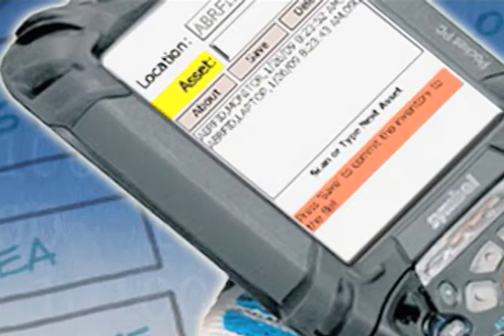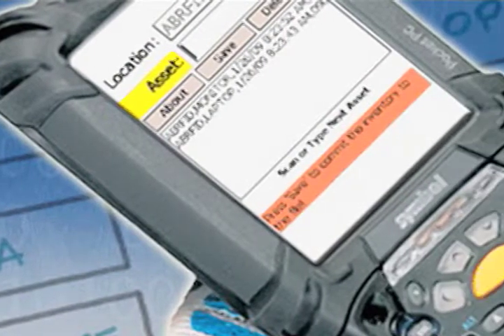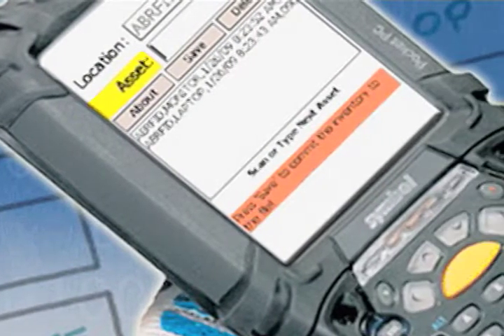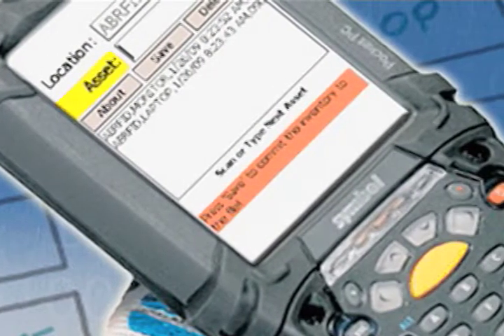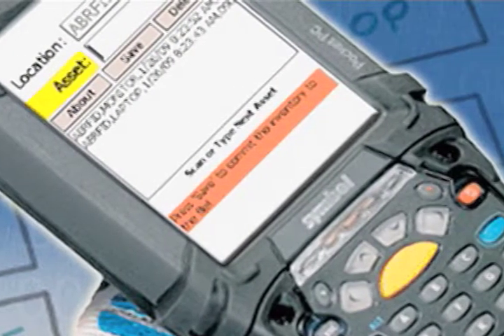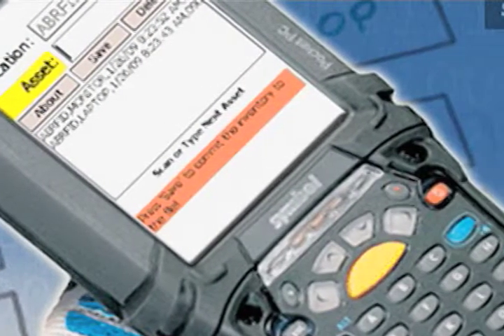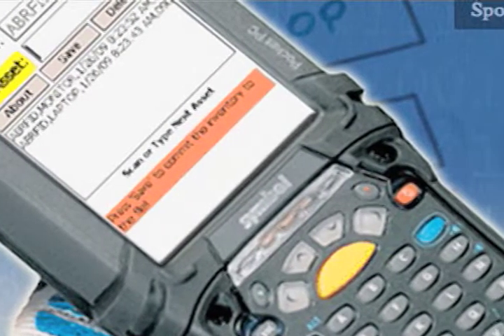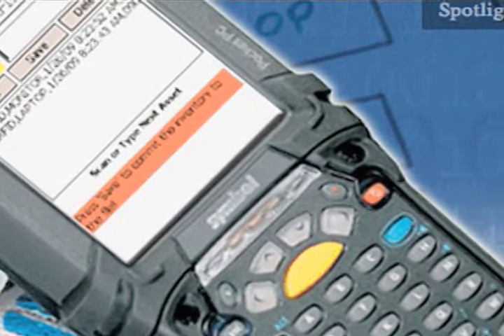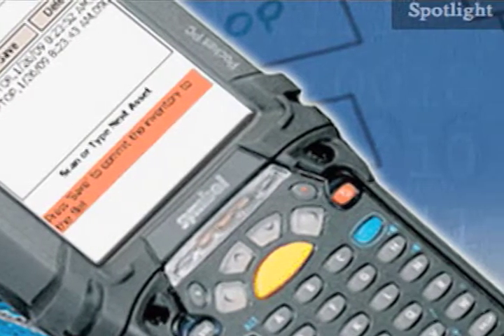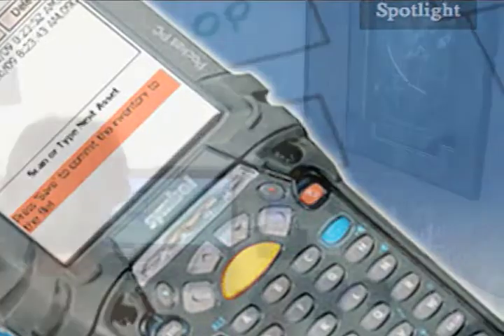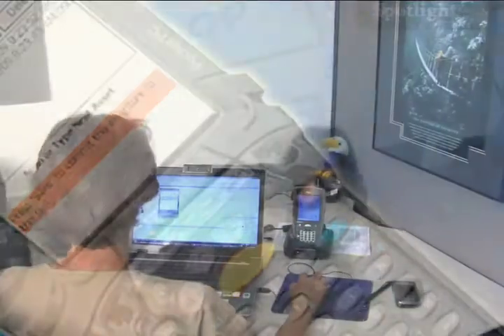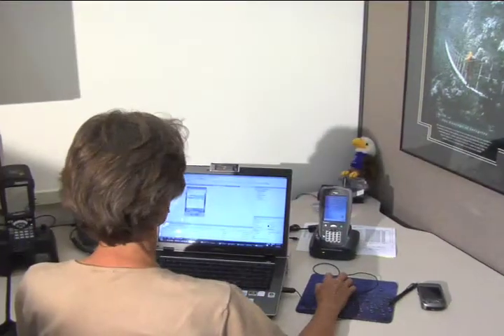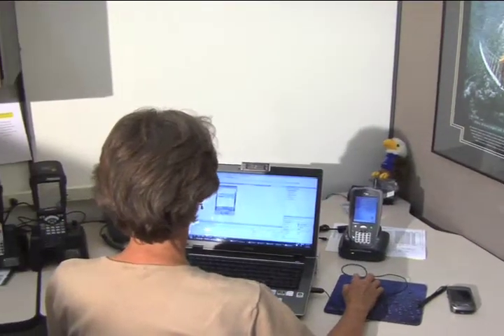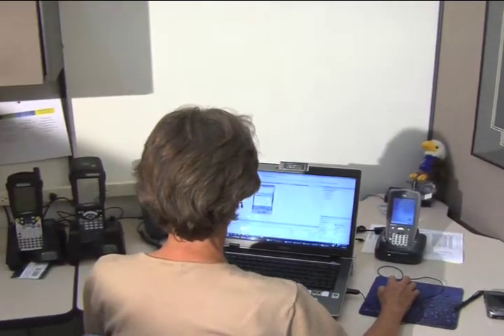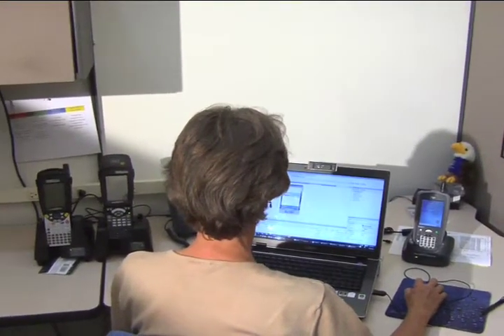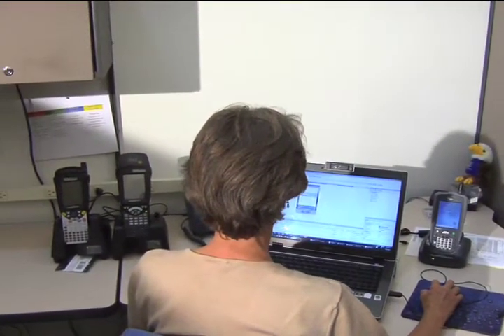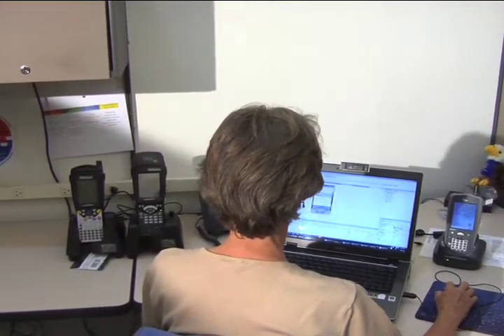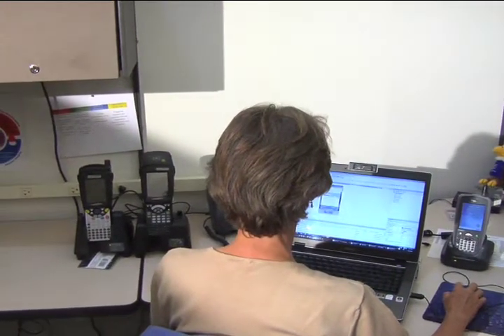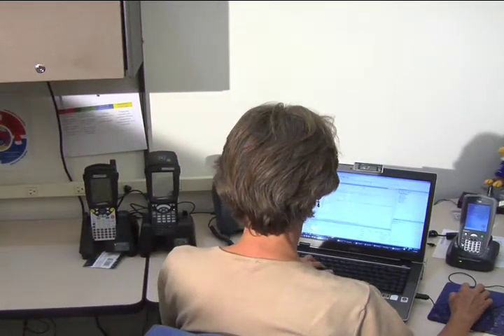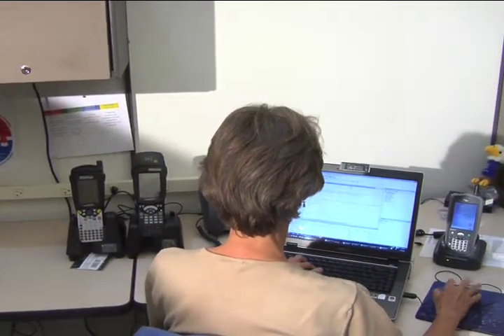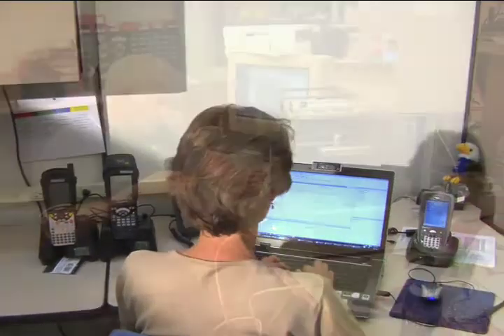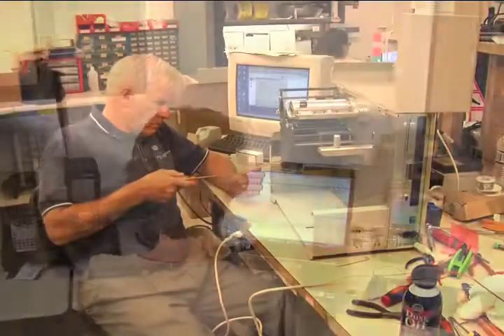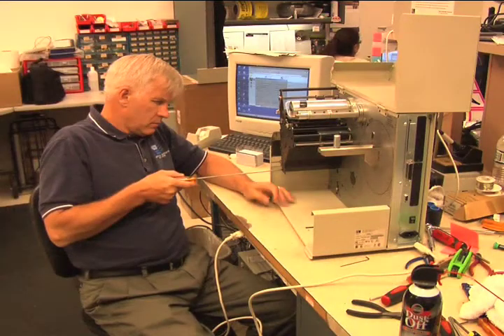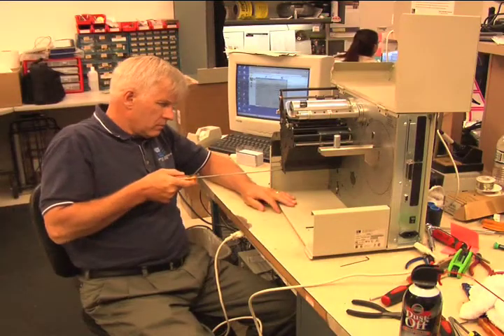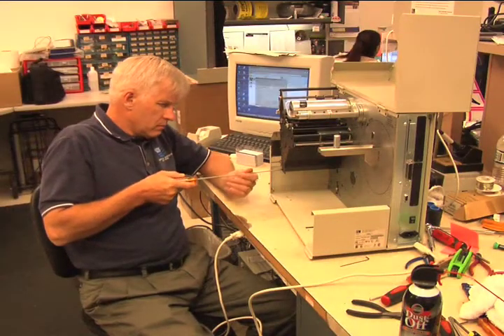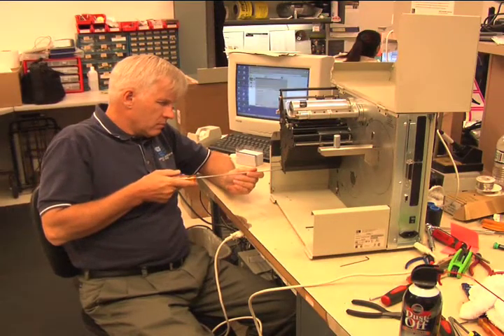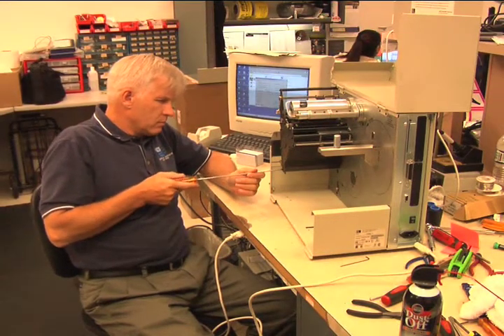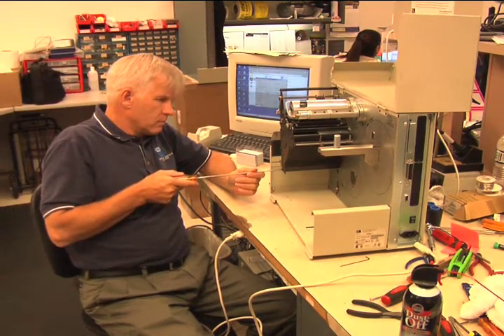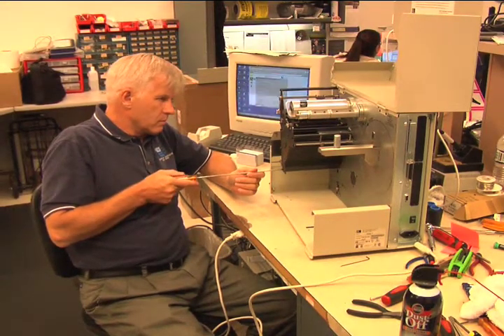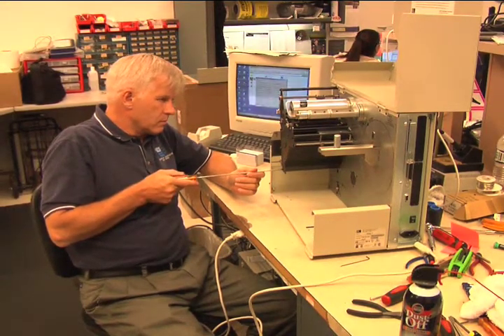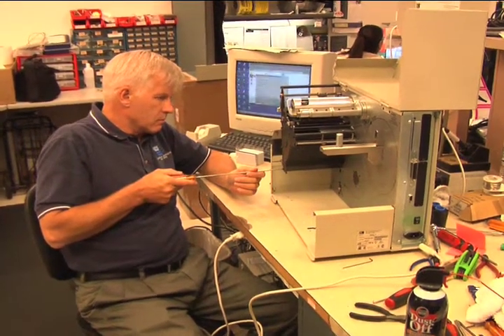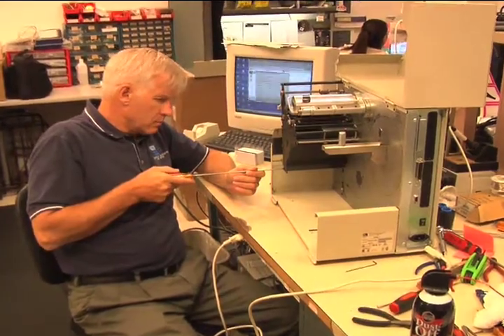The American Barcode and RFID Advantage is our staff of highly trained expert professionals who provide service over the life of your data collection. Our client support service center provides immediate response to all of your repair and maintenance needs.